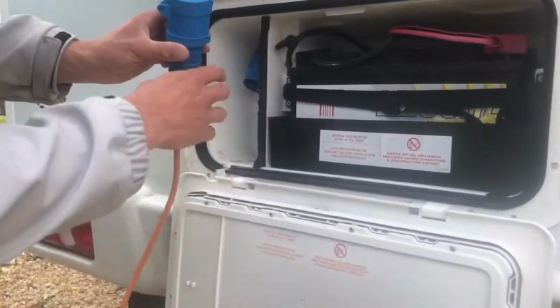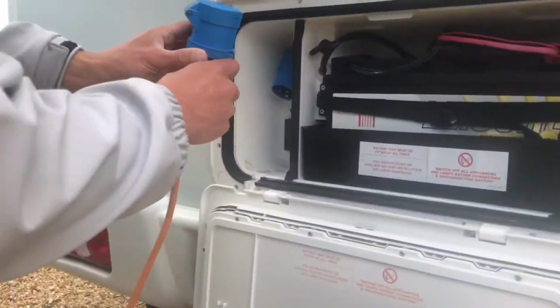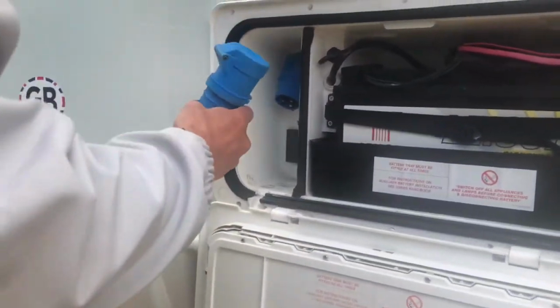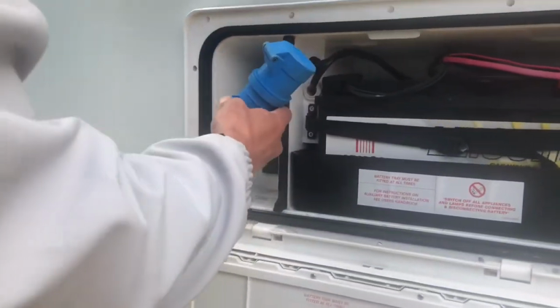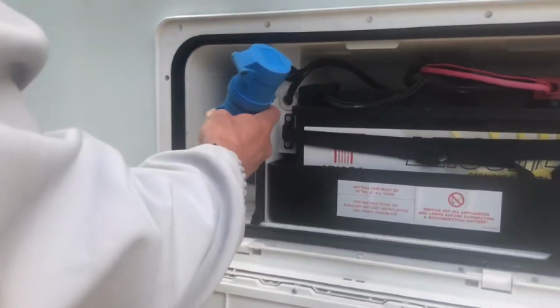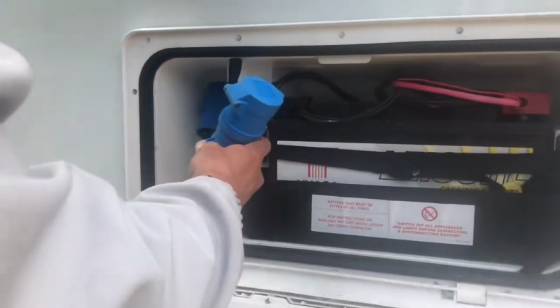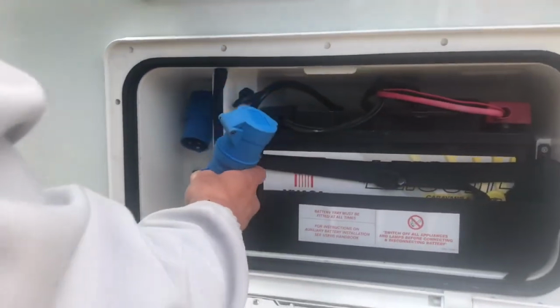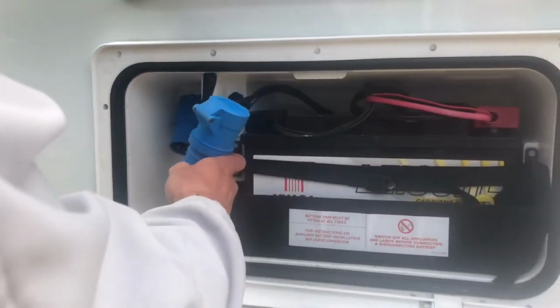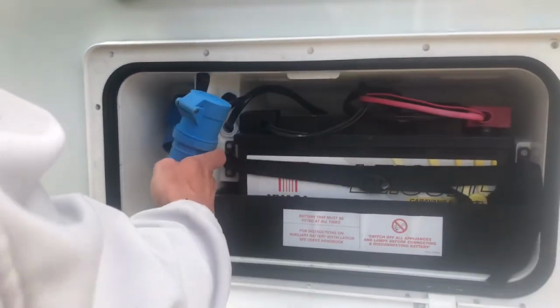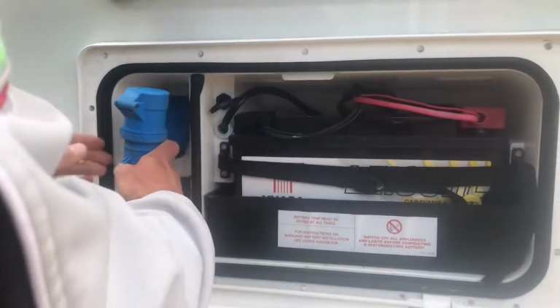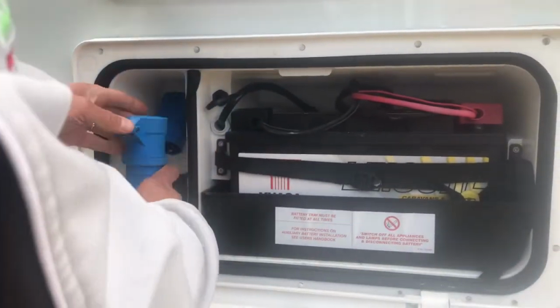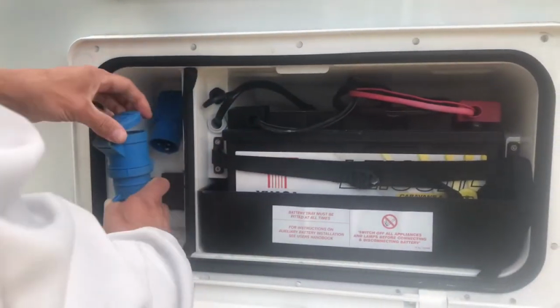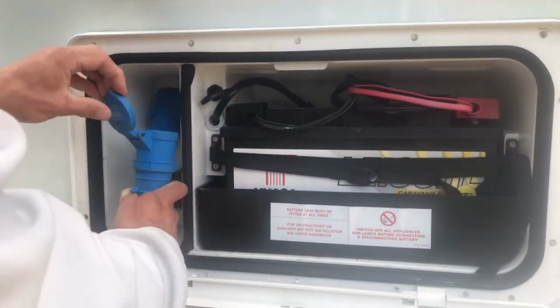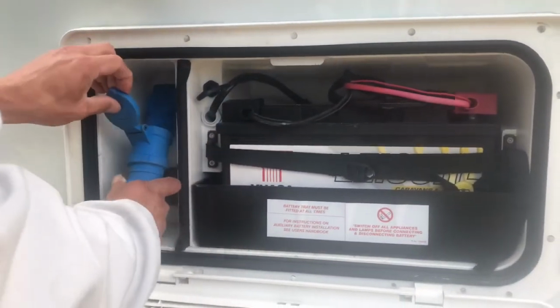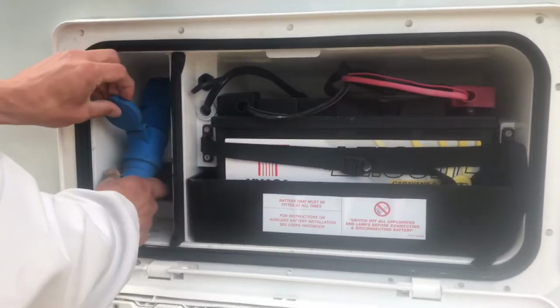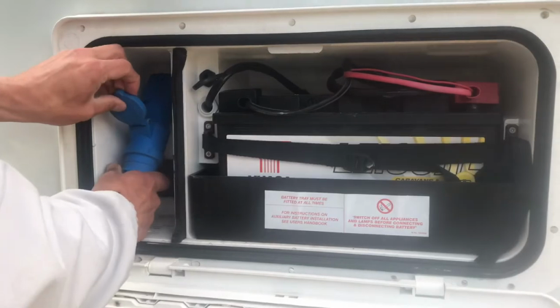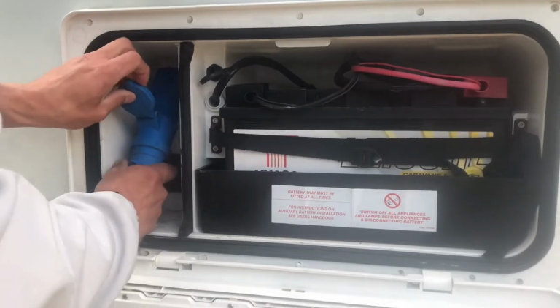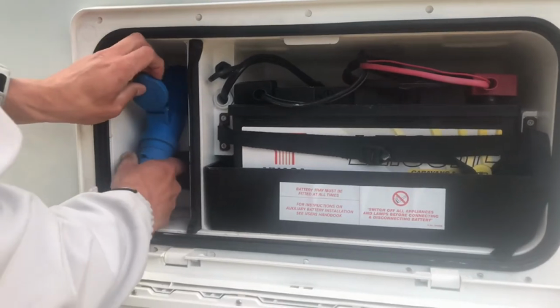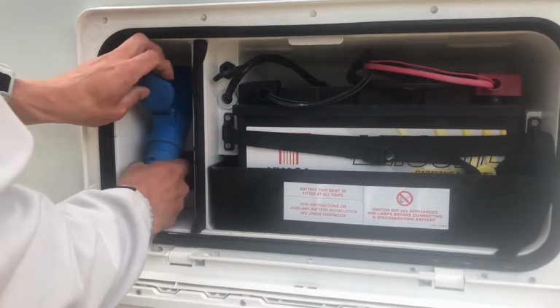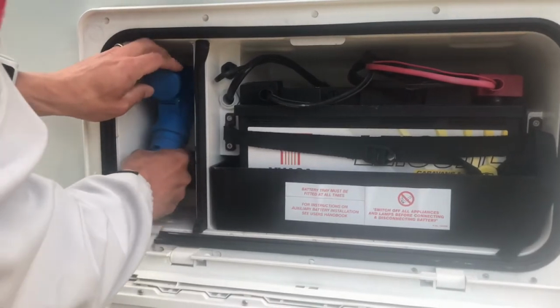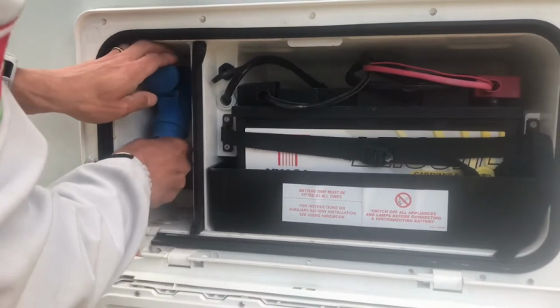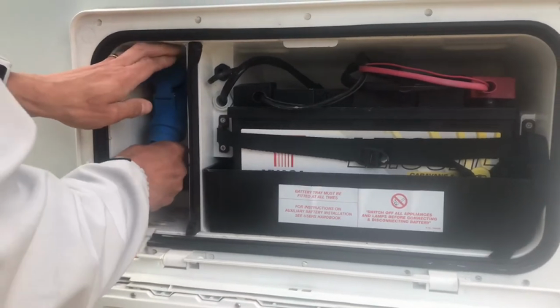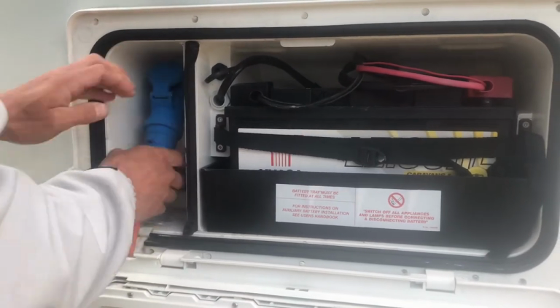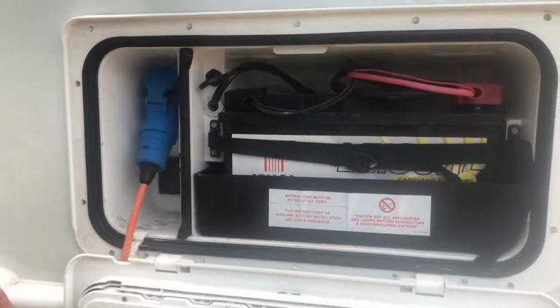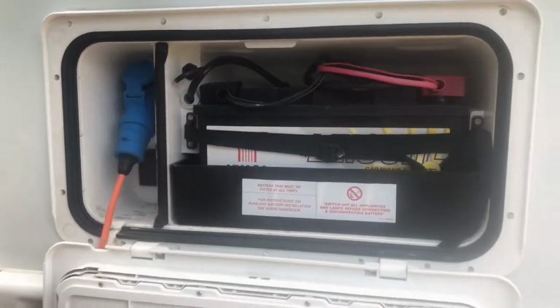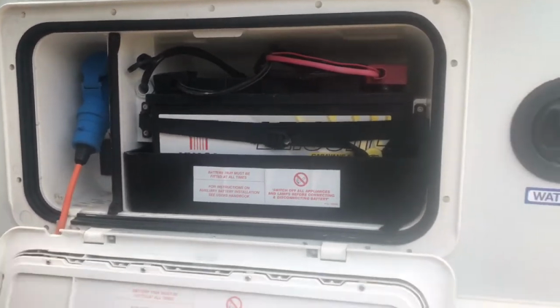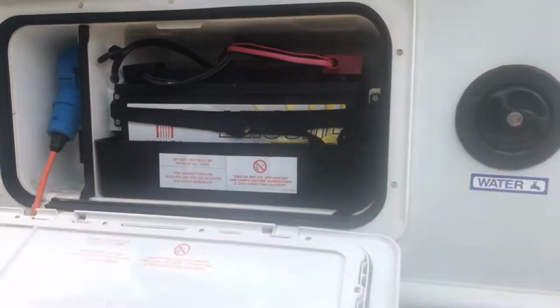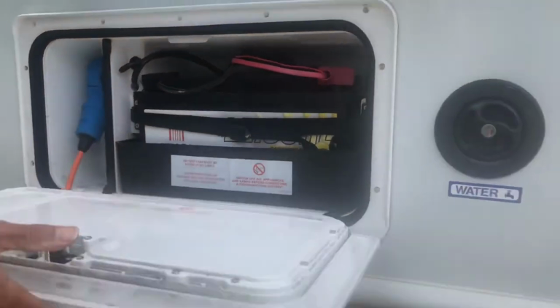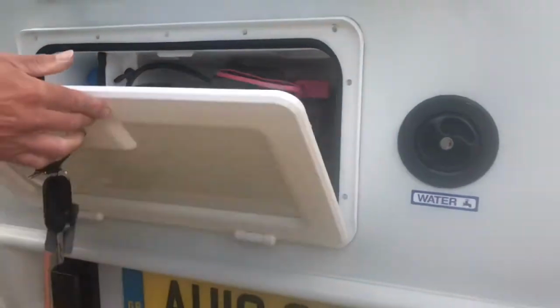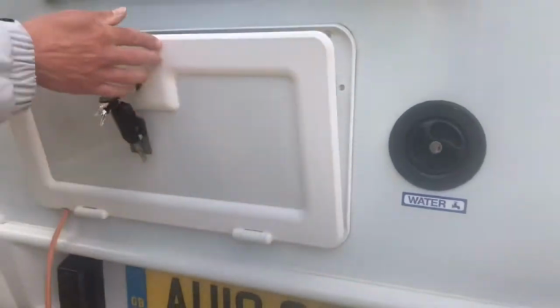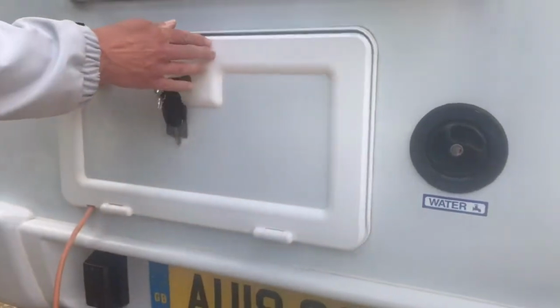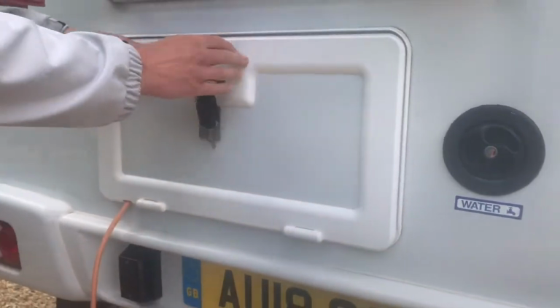Open the battery box and you'll find the mains socket inside. Plug the mains cable supplied into the socket. You'll find a little cutout in the door so that you can shut the battery box door again.